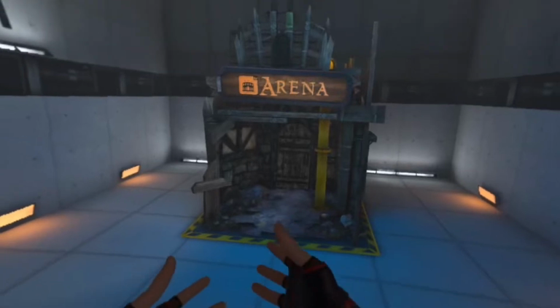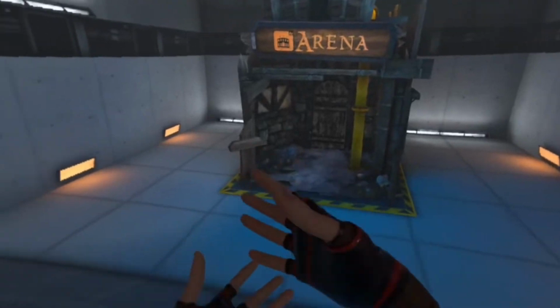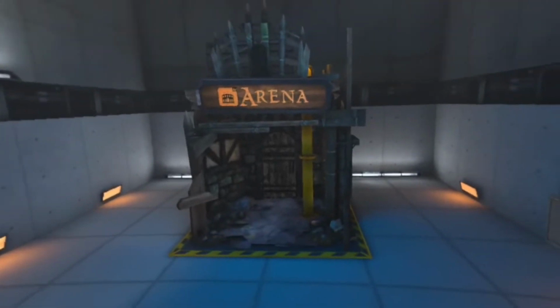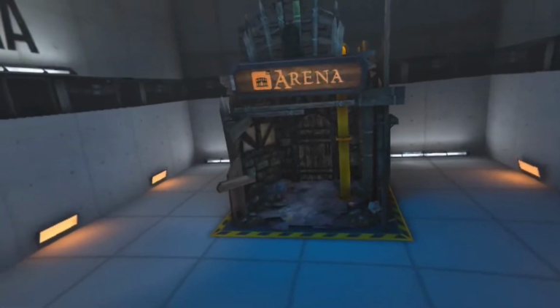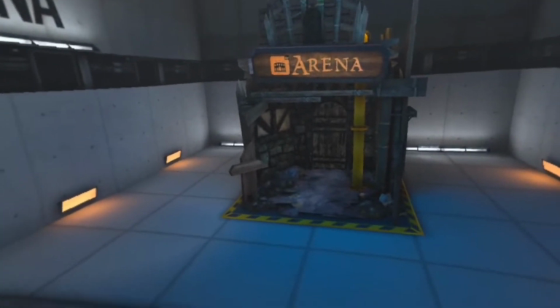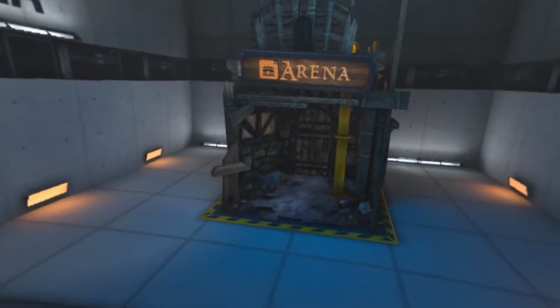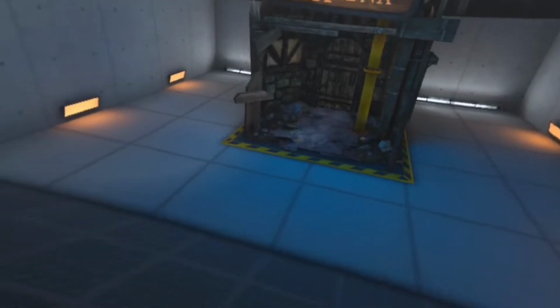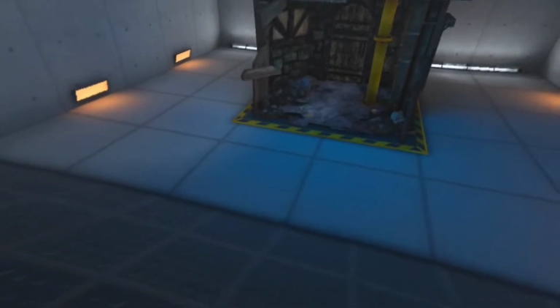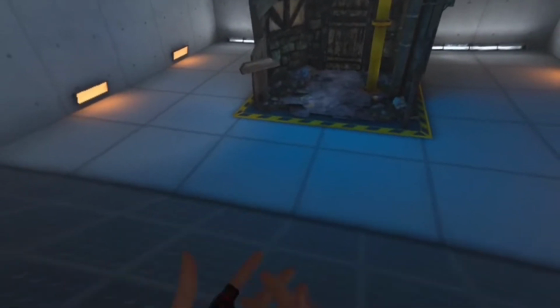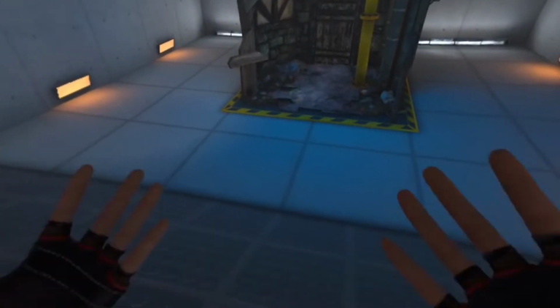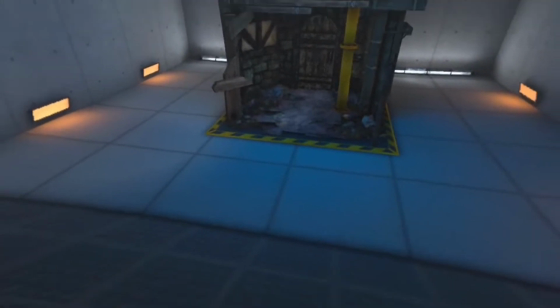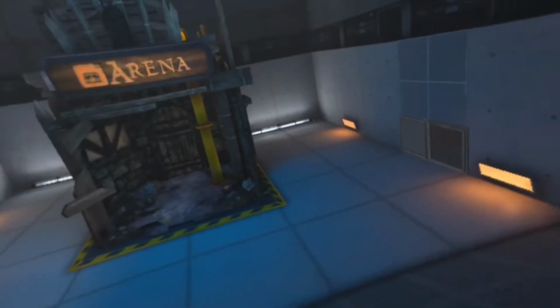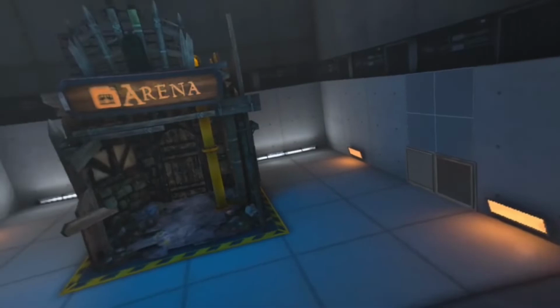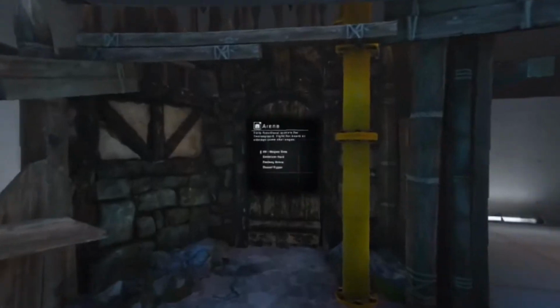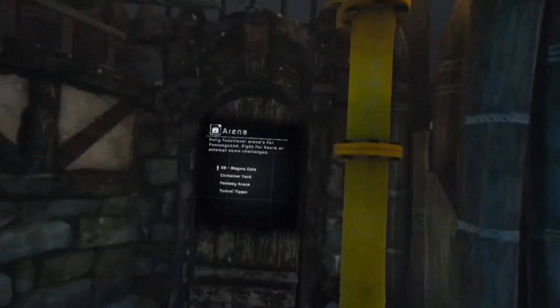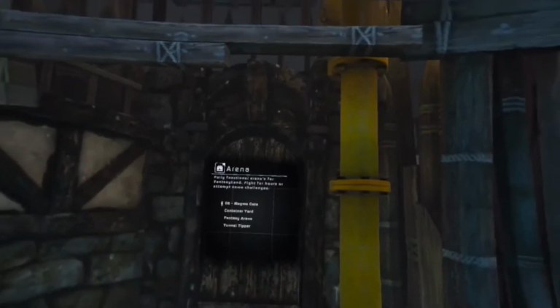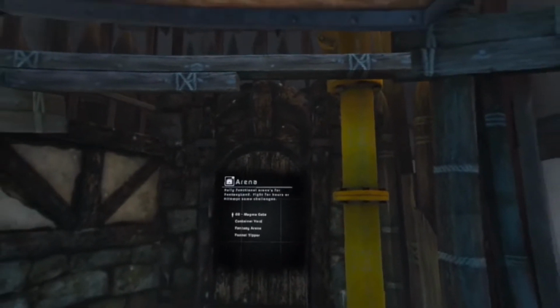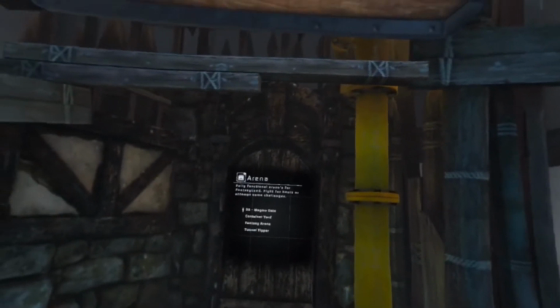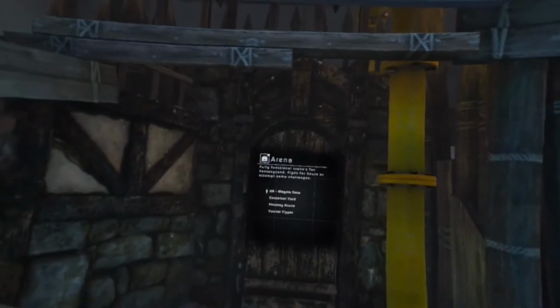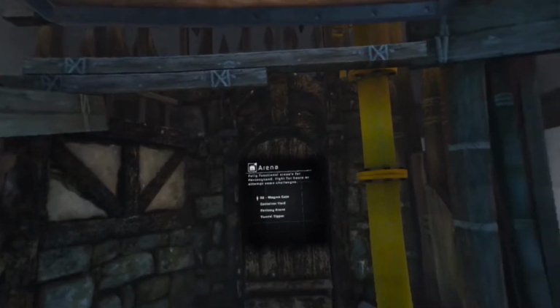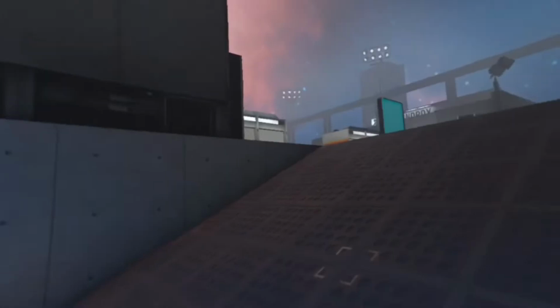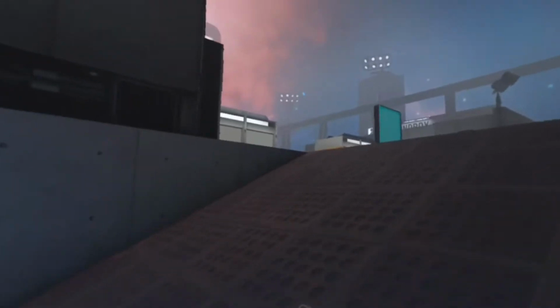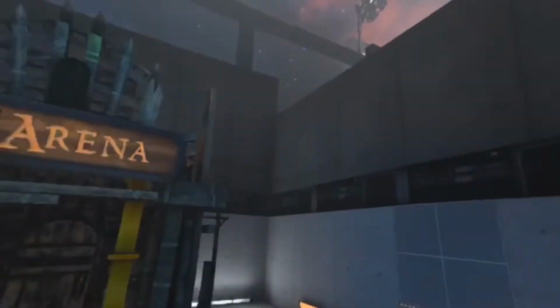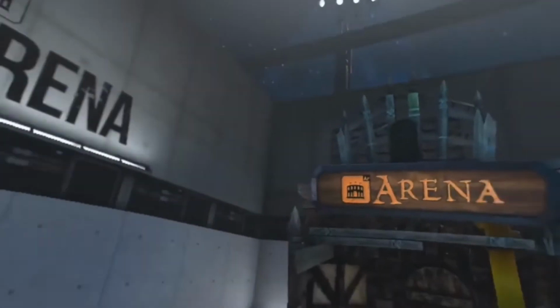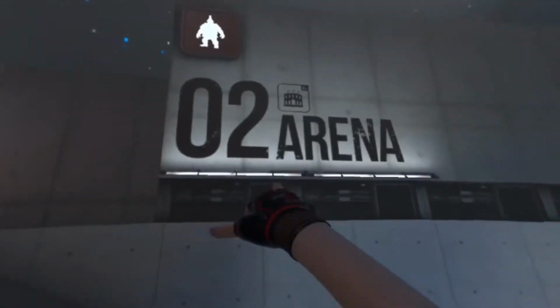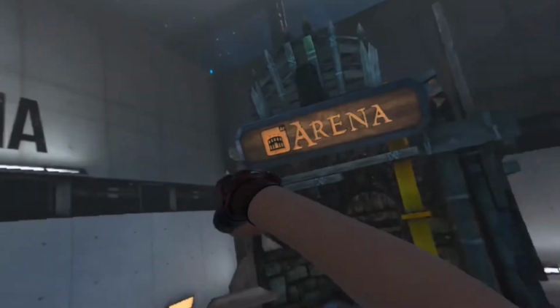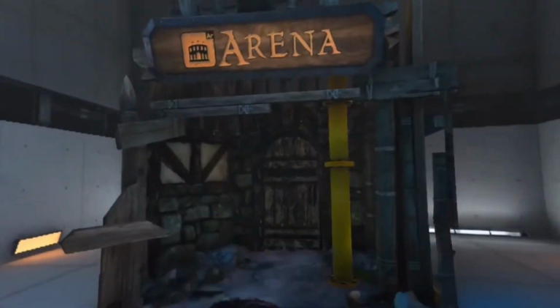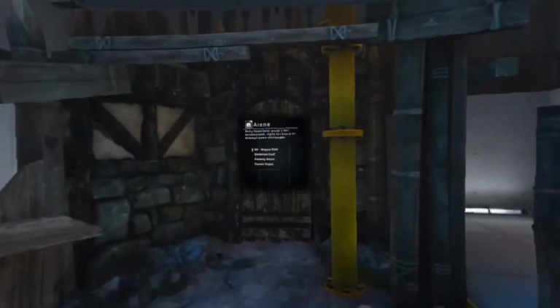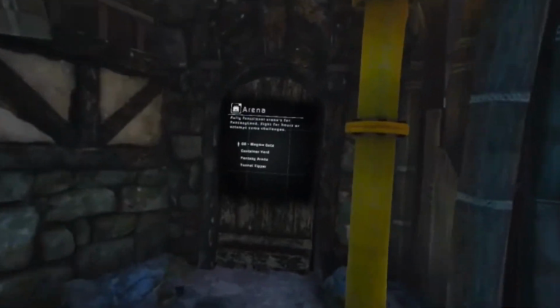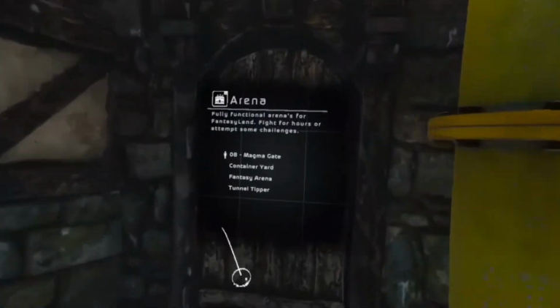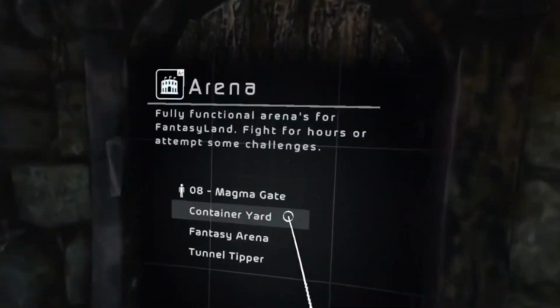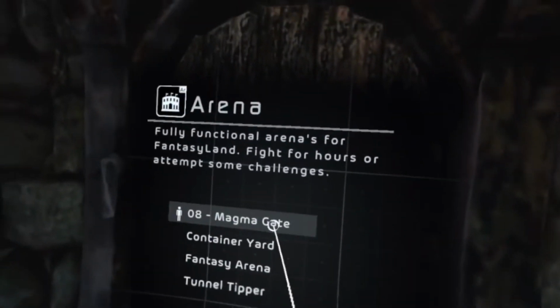What's up guys, today I'm going to be showing you how to unlock the magma skeleton enemy inside of Bone Lab. What you want to do is go to the Bone Lab hub and come over to Arena, then go to Magma Gate.